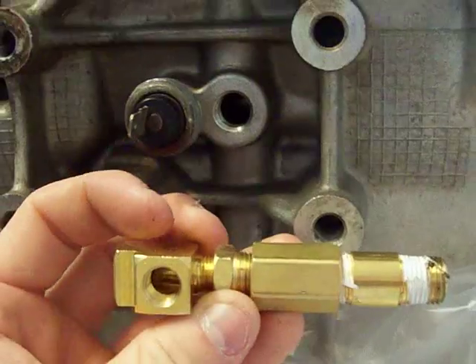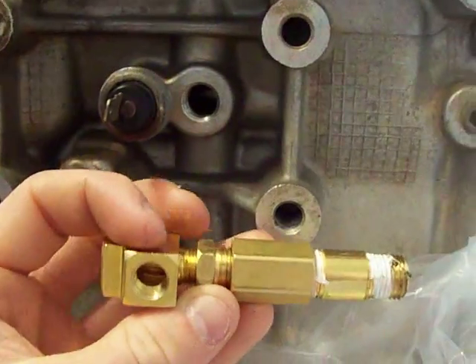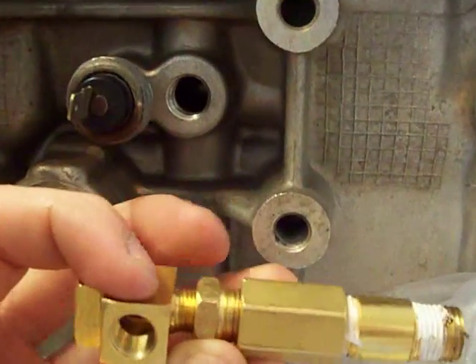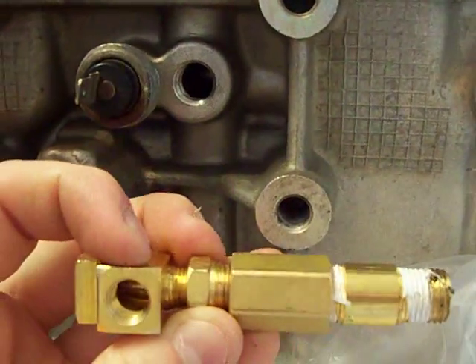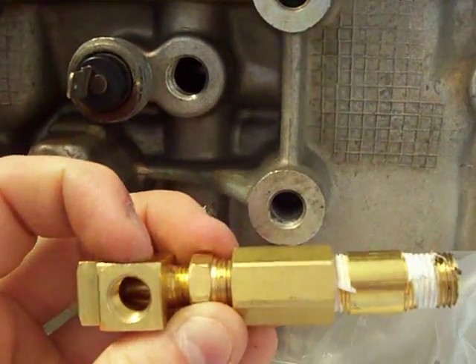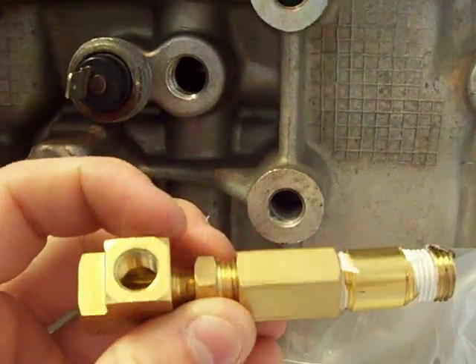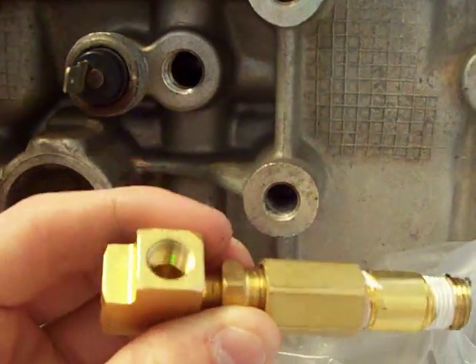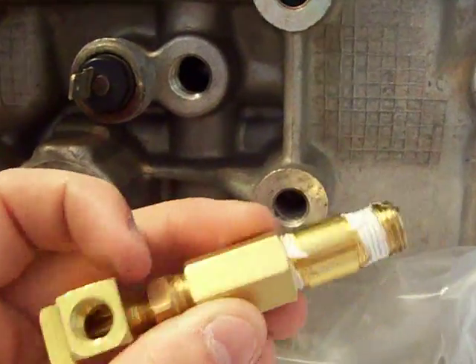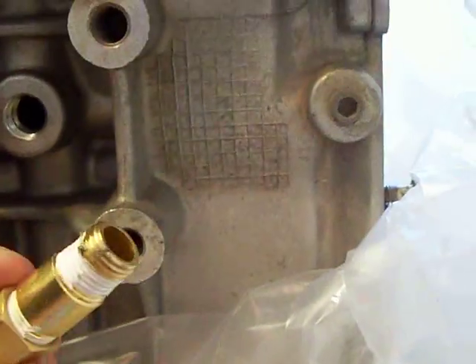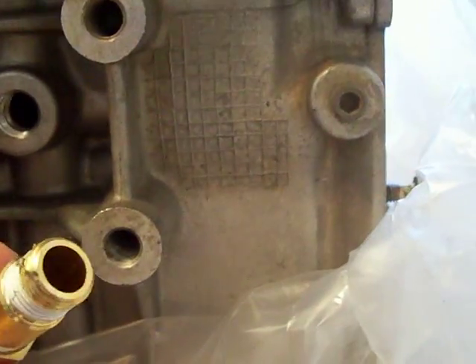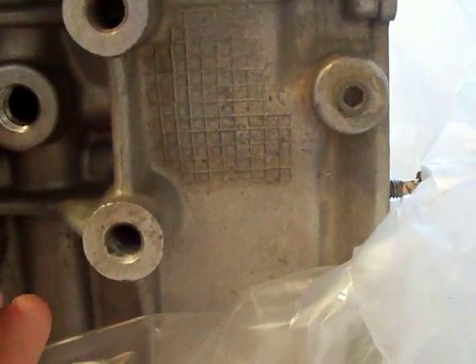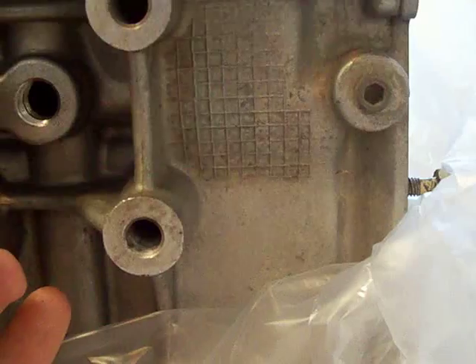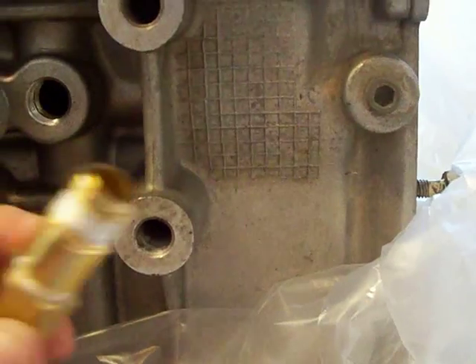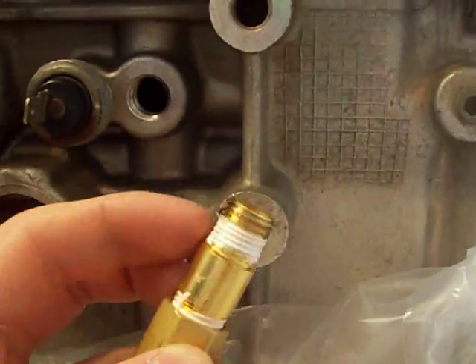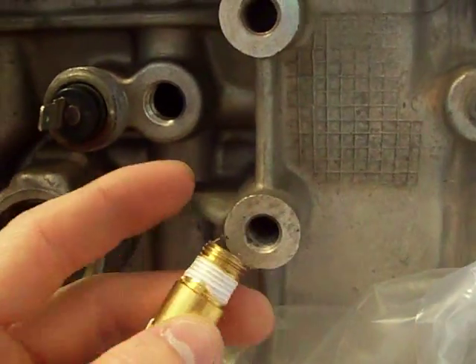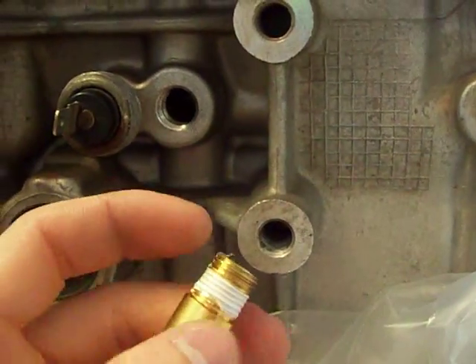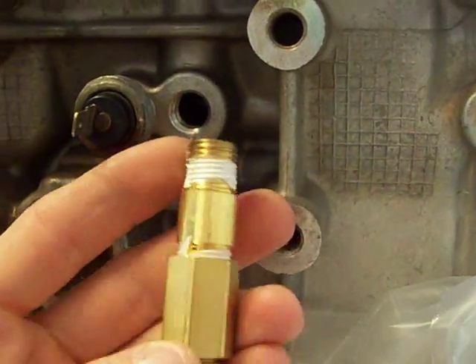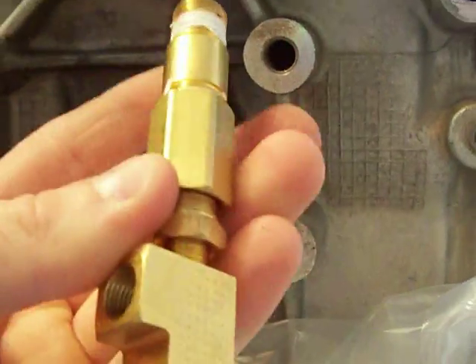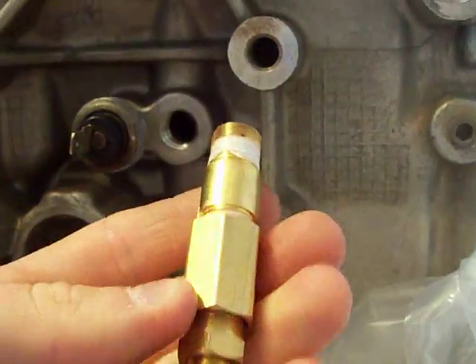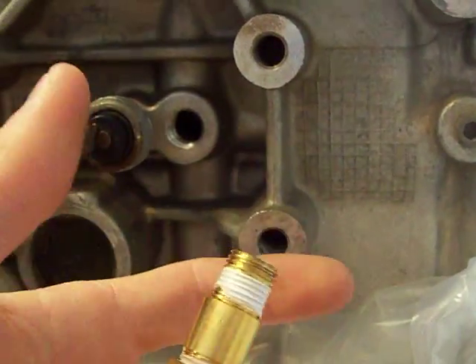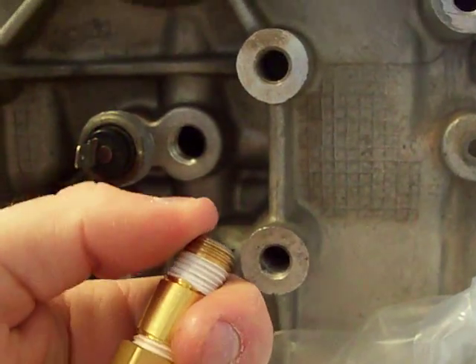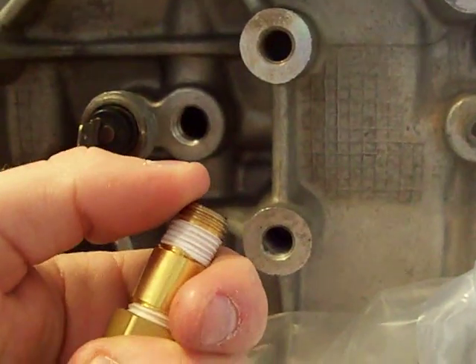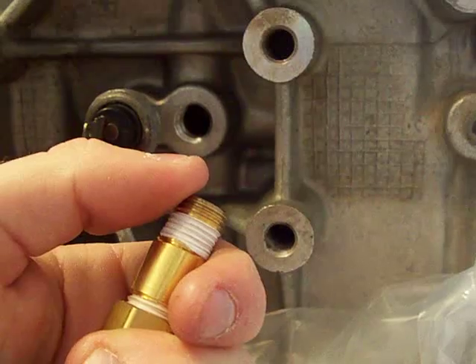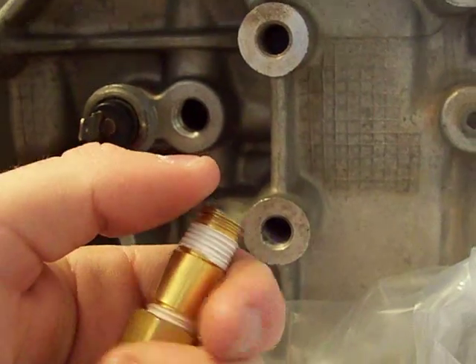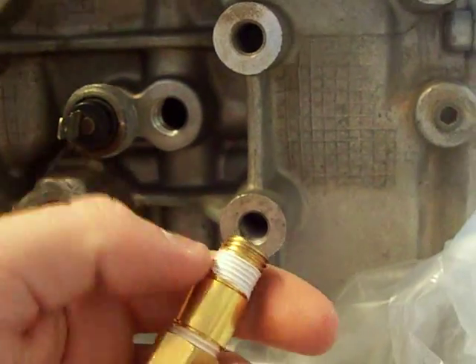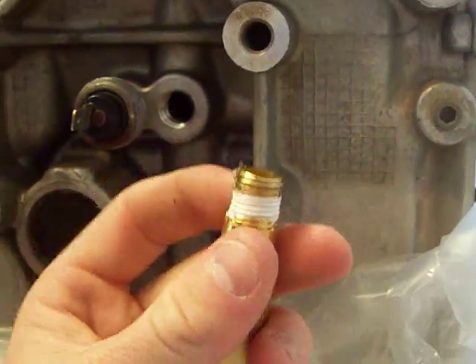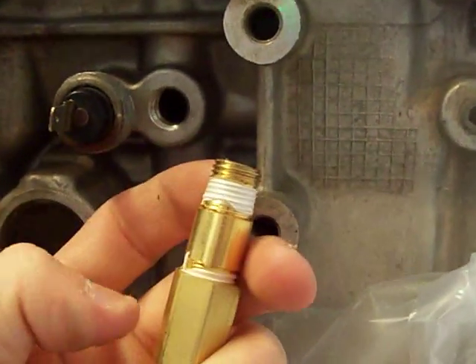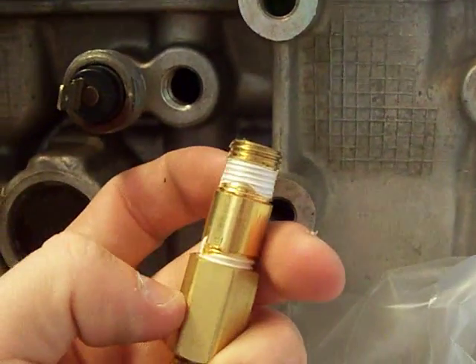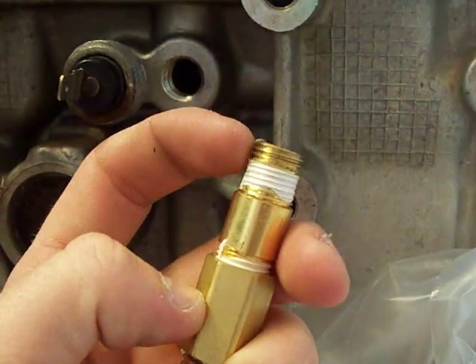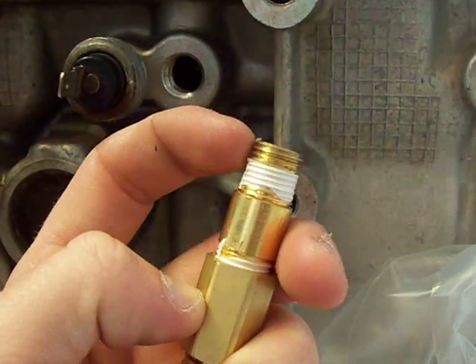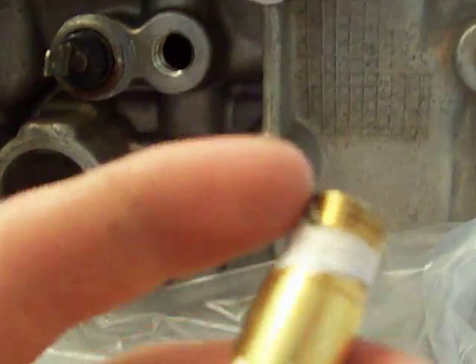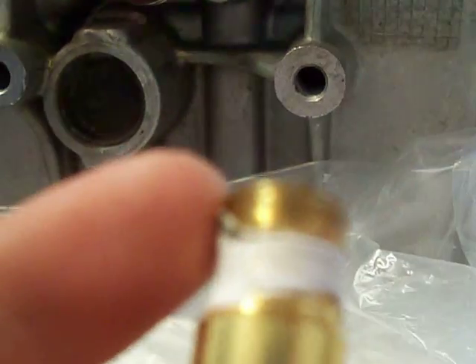a 1/8-27 thread bushing — it goes to, I'm not sure exactly what it is, half-inch or whatever — and a one-and-a-half inch nipple. Now the threads